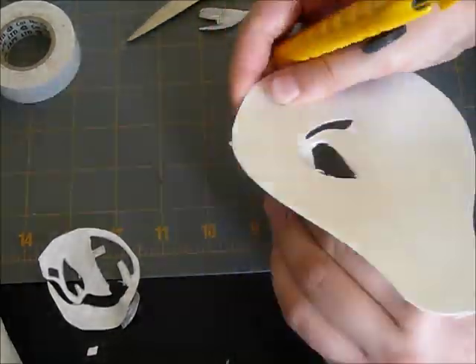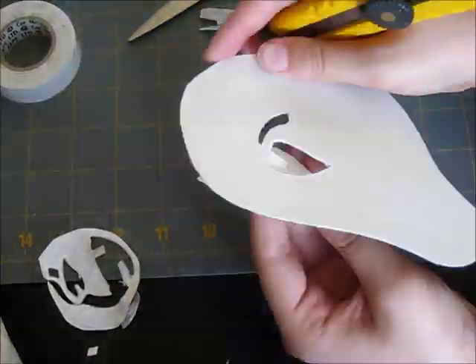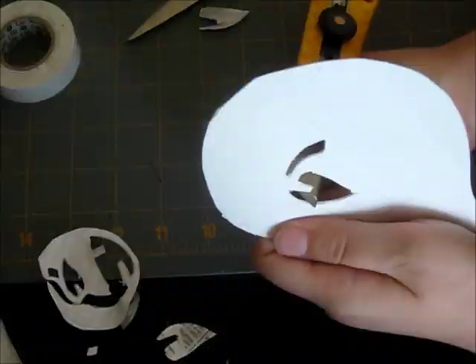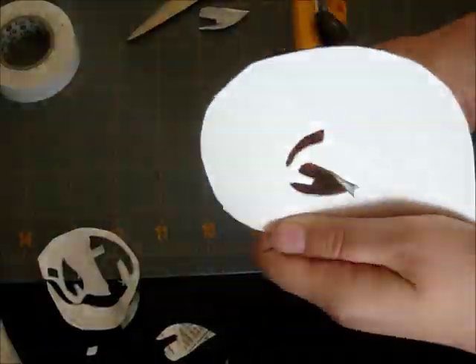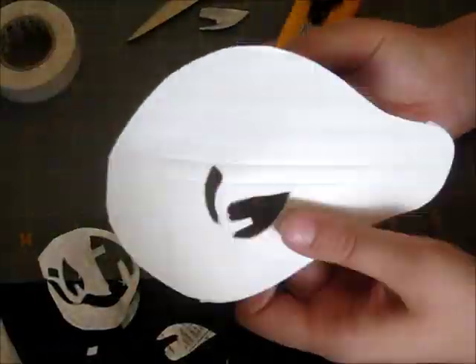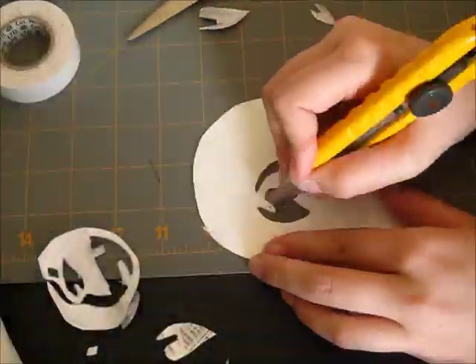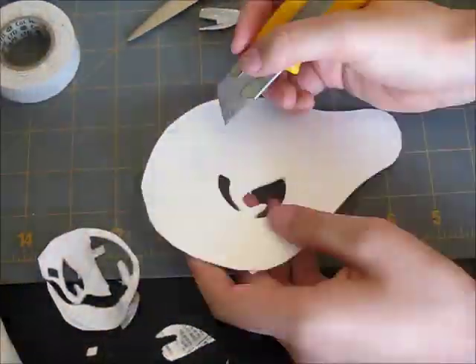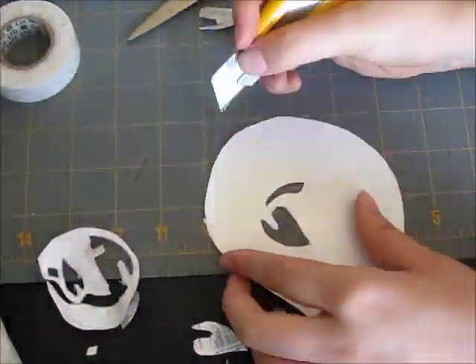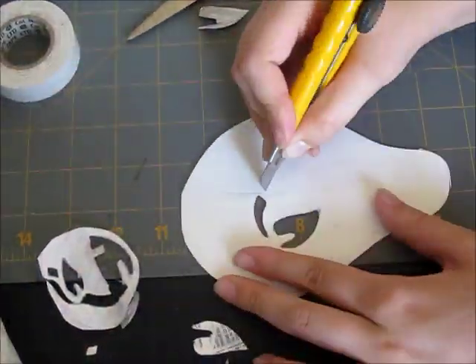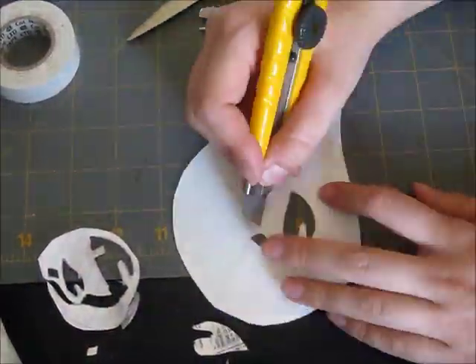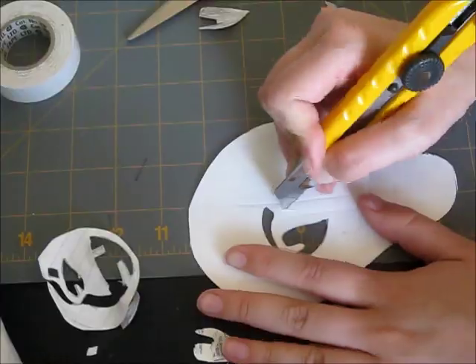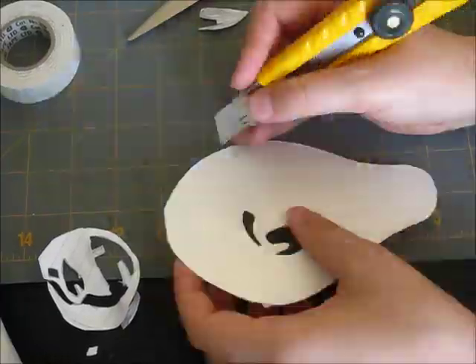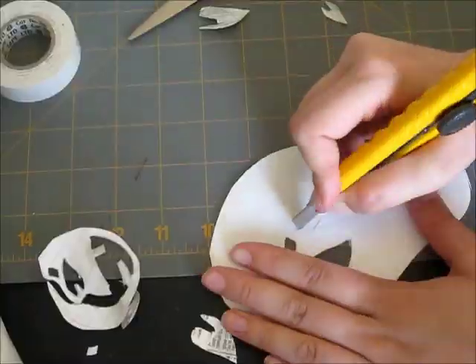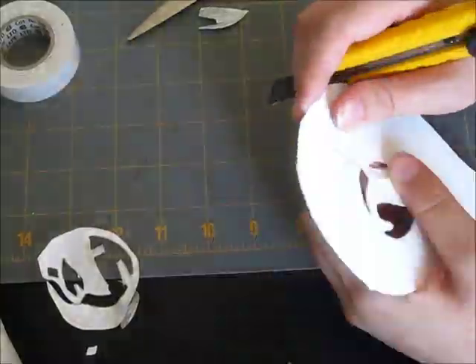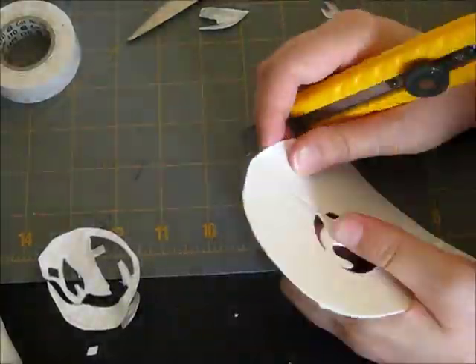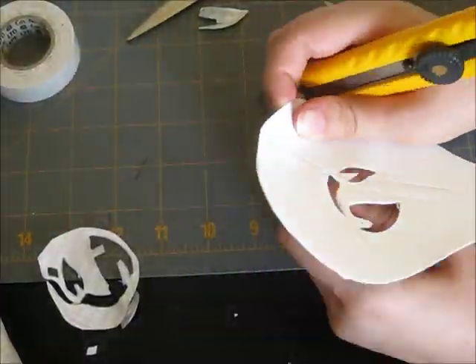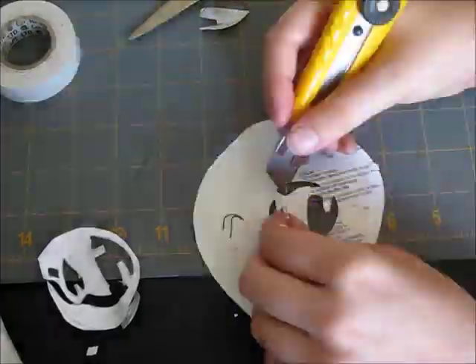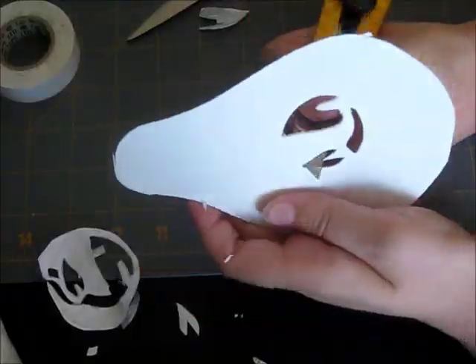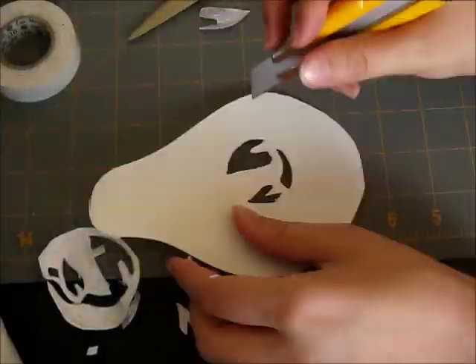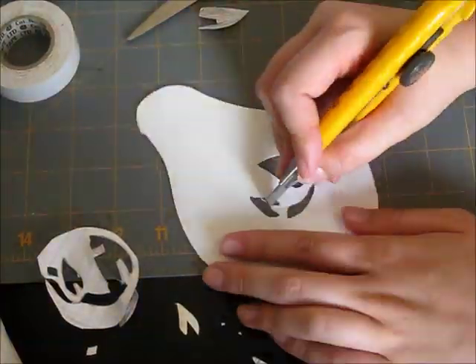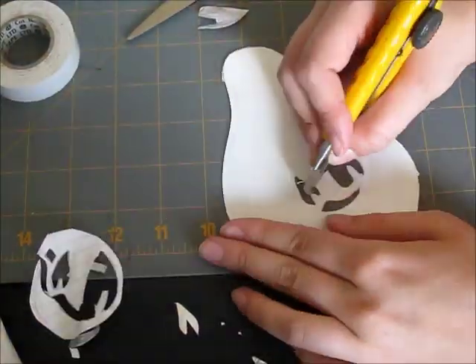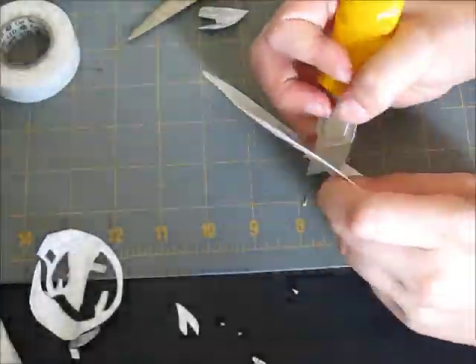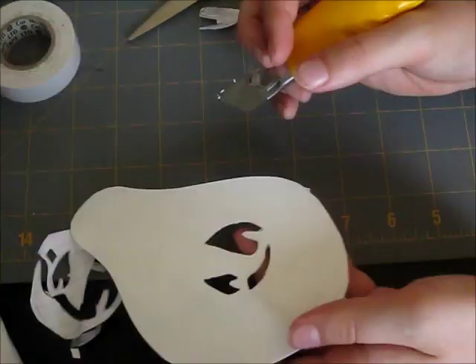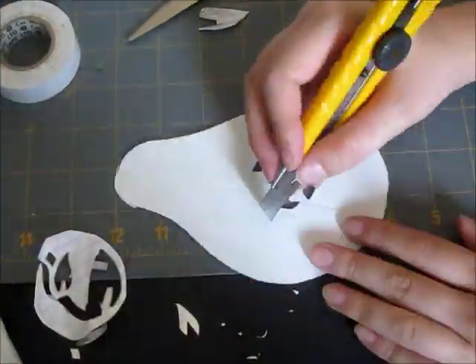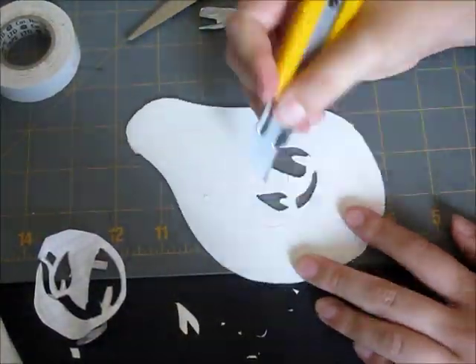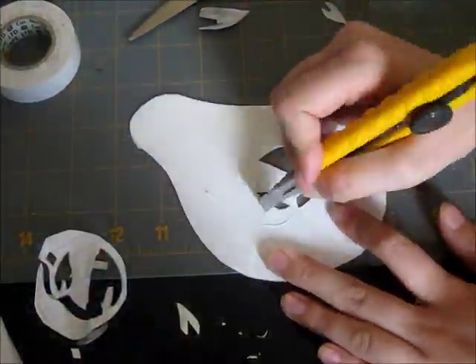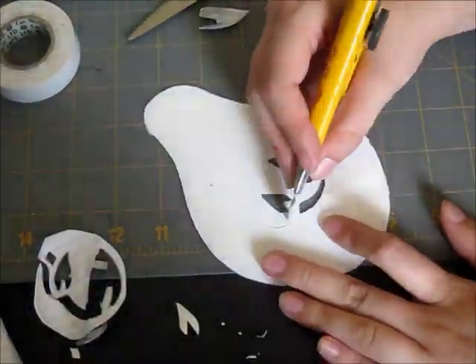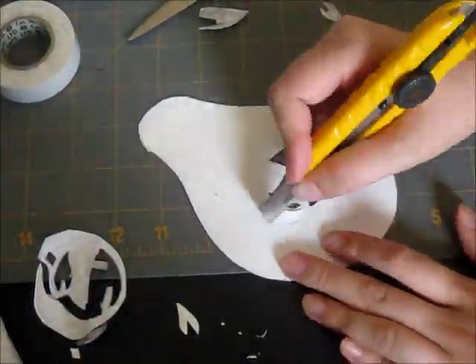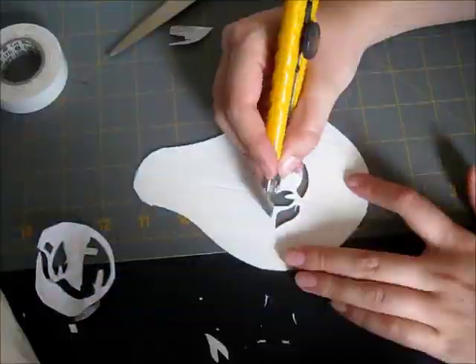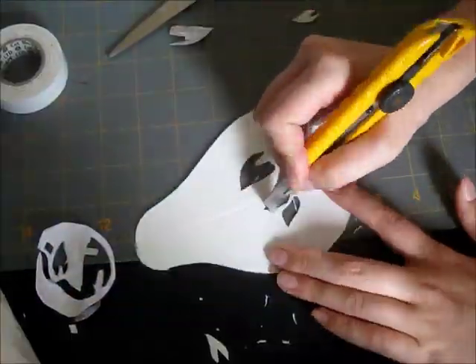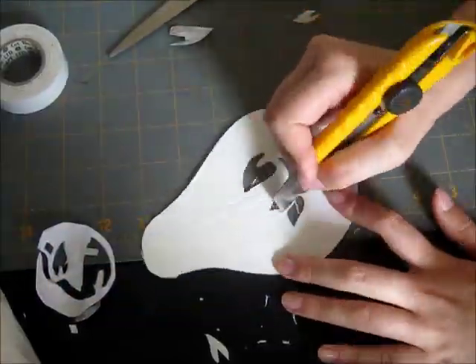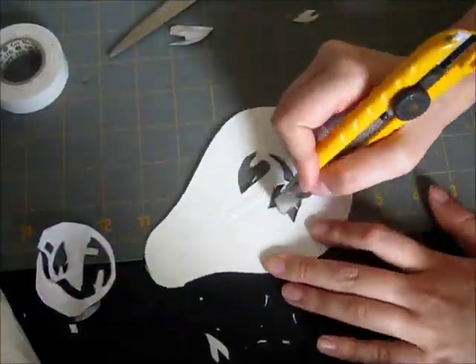When choosing a plastic, ensure yourself that it is not too thick, that it is not too flexible, and that it's easy to cut through. You do not want a plastic that's too hard to cut through, or it will take you a very long time to cut.